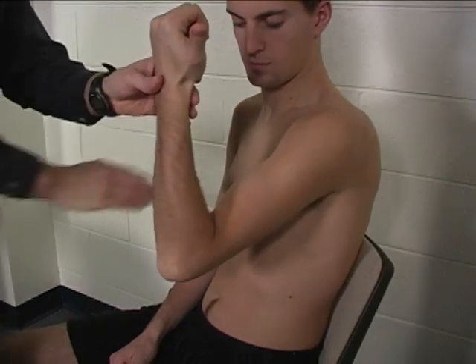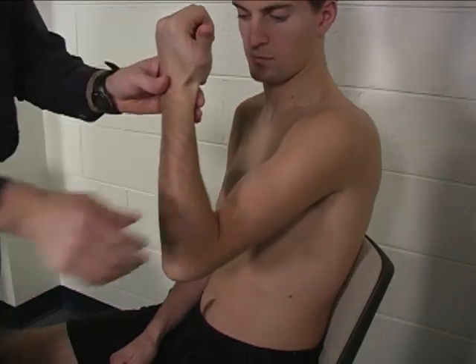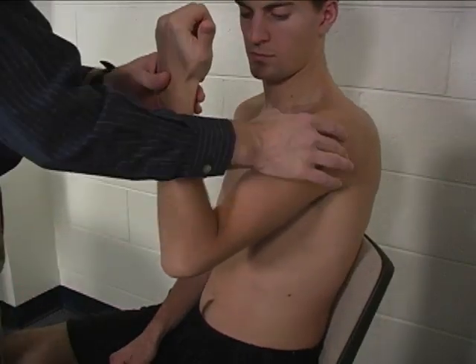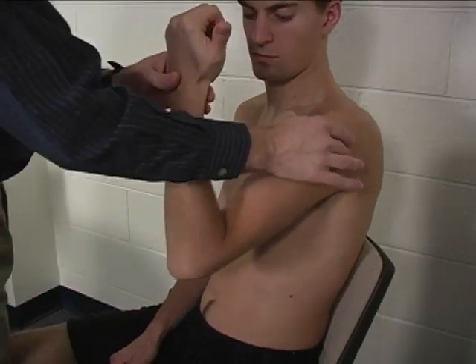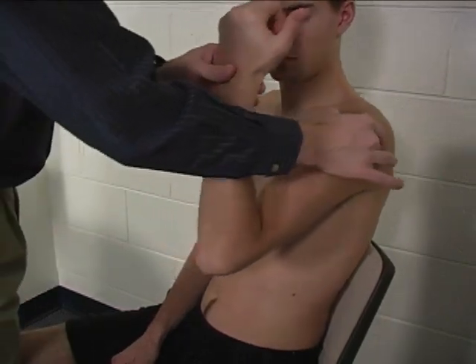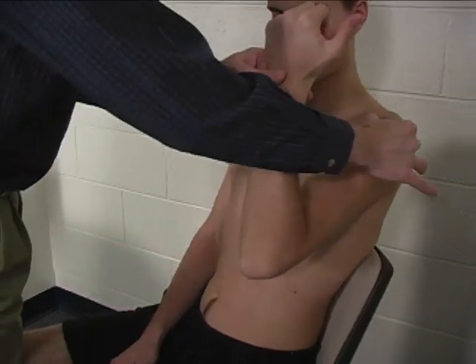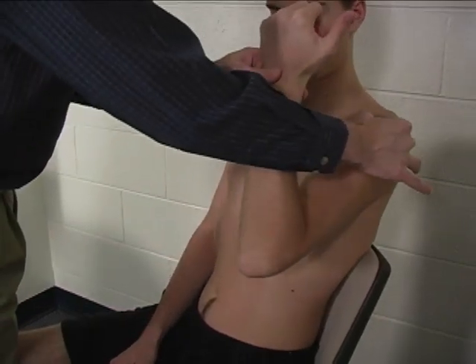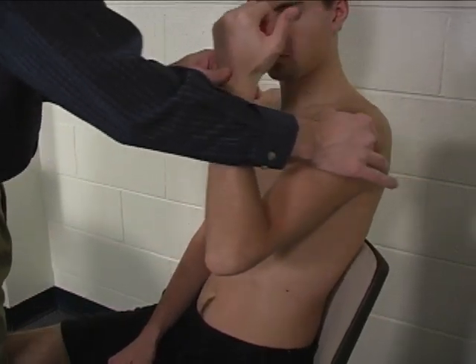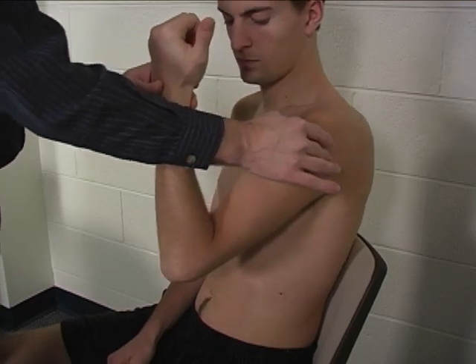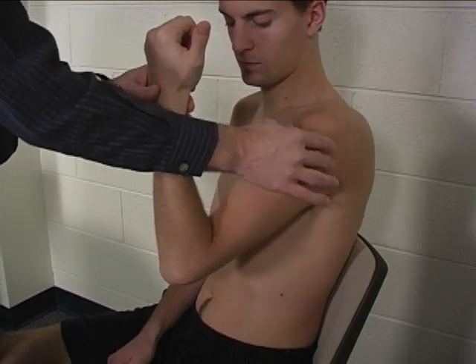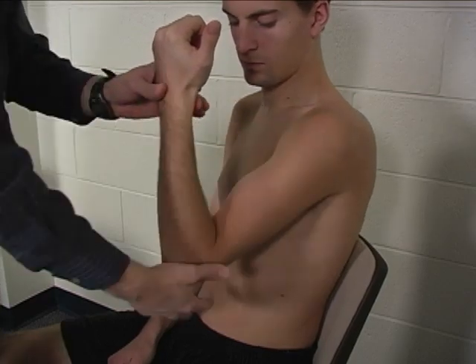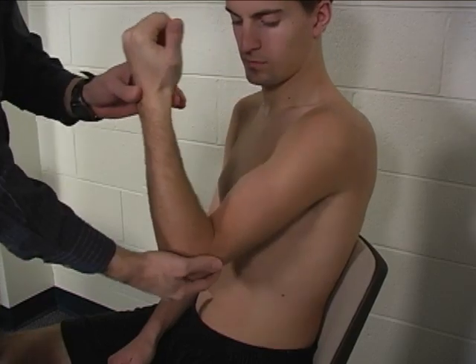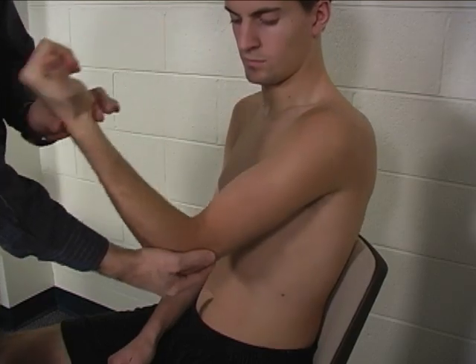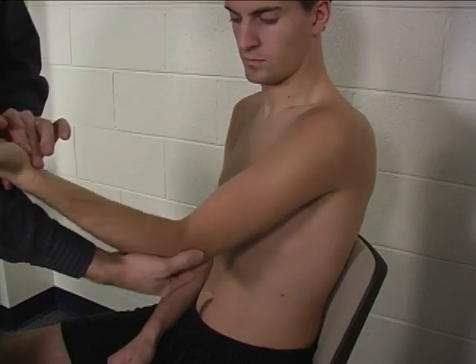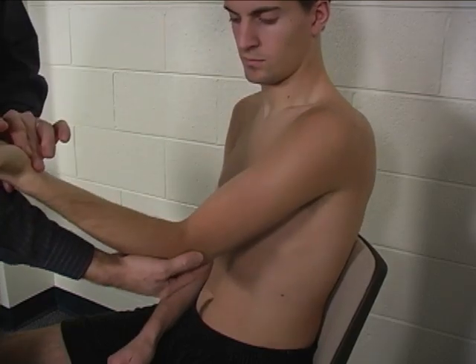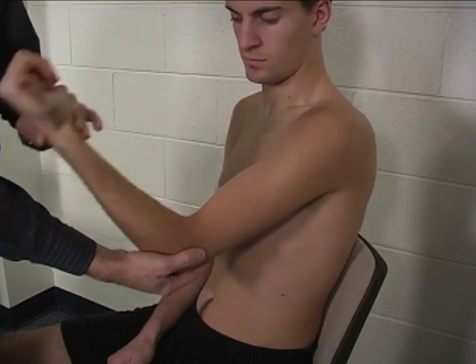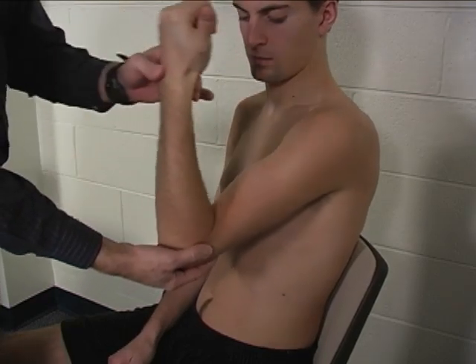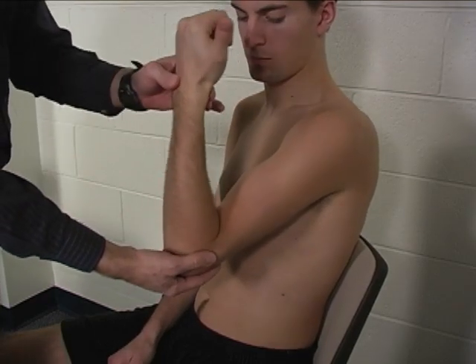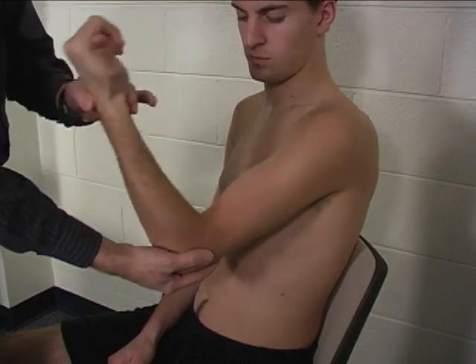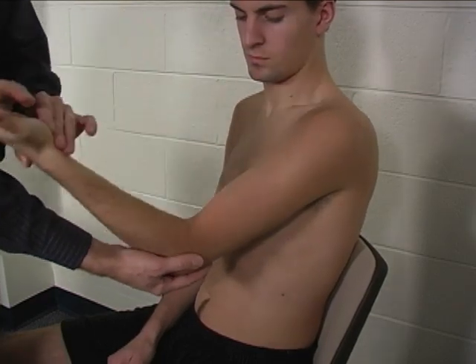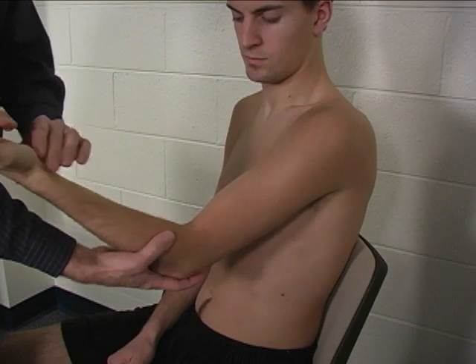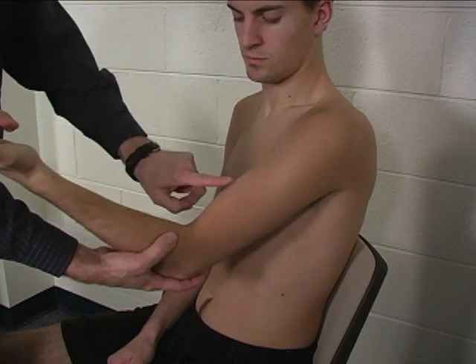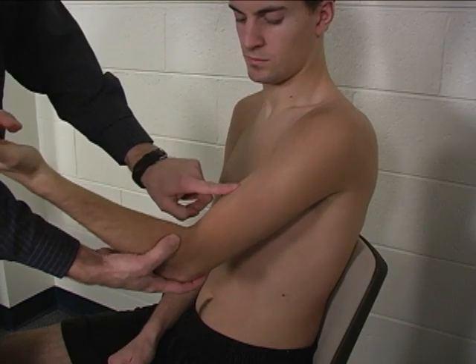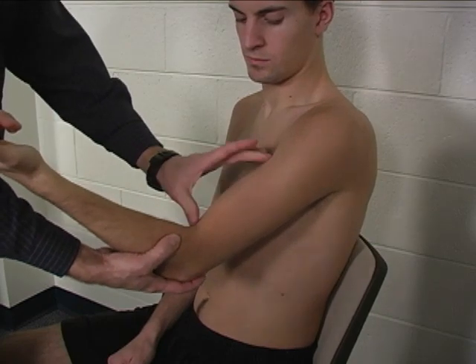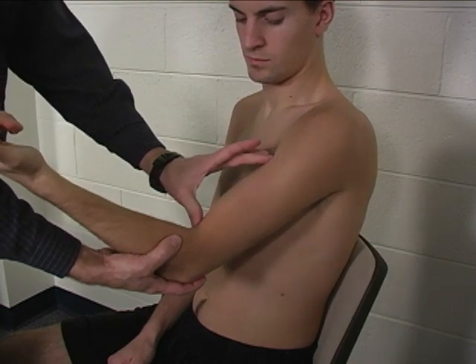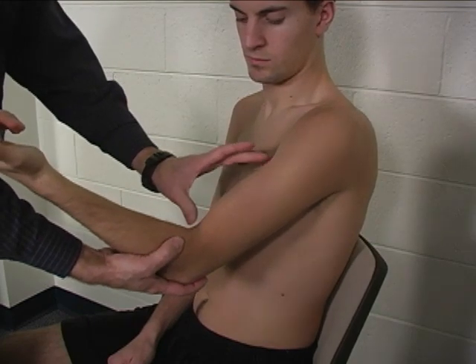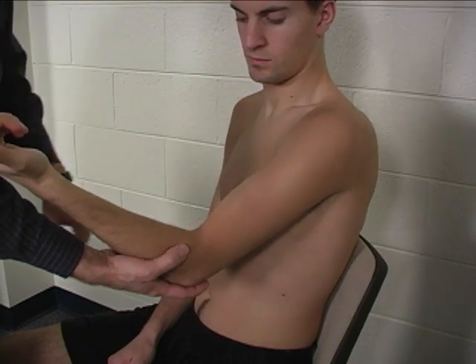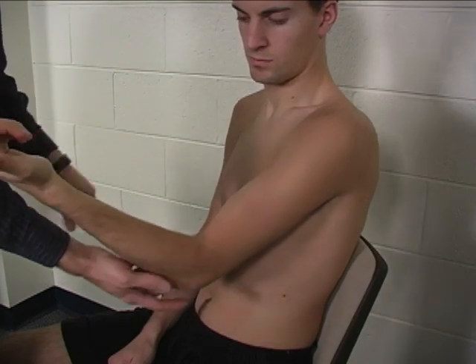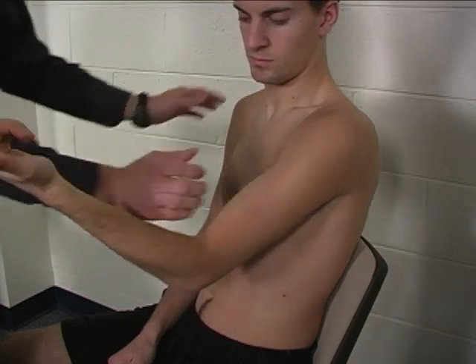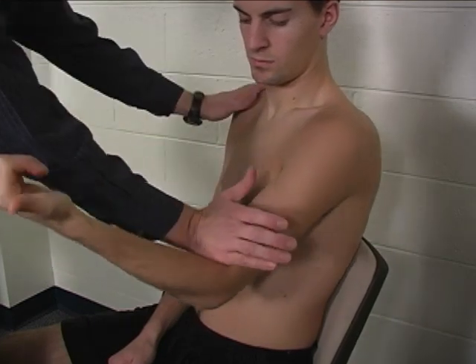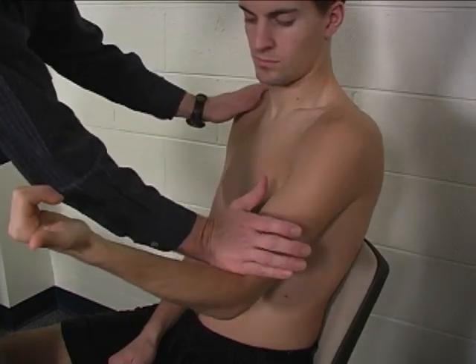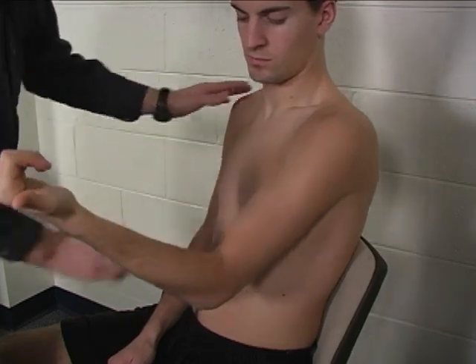Substitutions would include shoulder retraction and elbow extension — which seems kind of strange, but if they extend the elbow, it would put the biceps into a length where it could actually help with this motion.